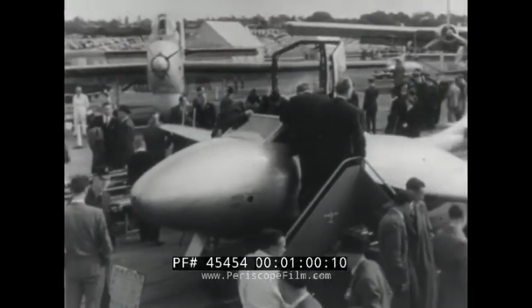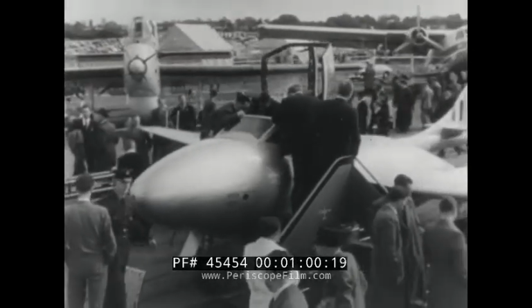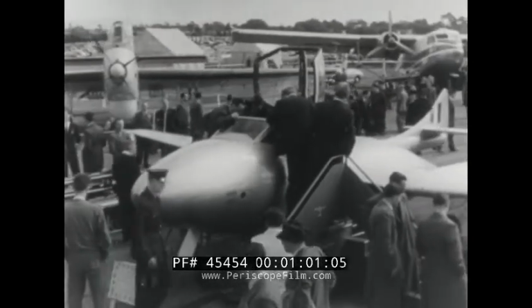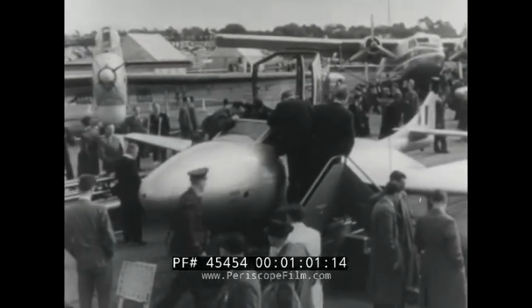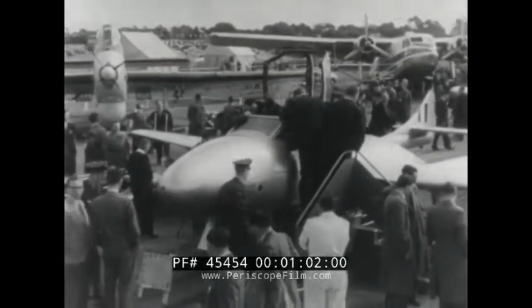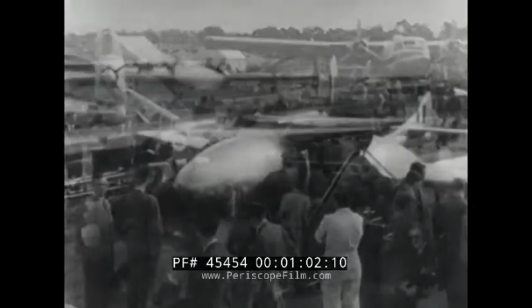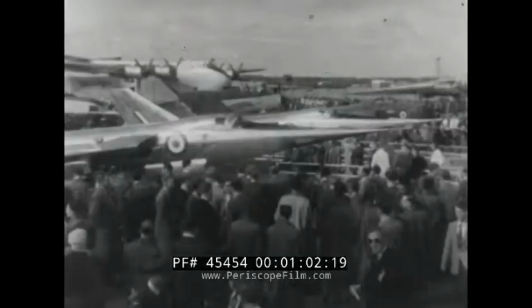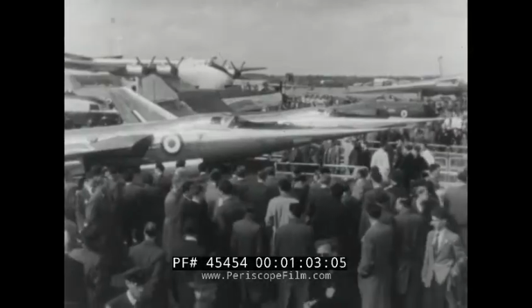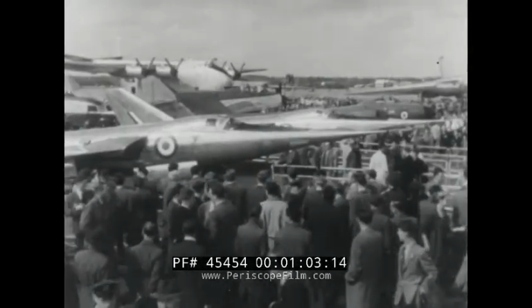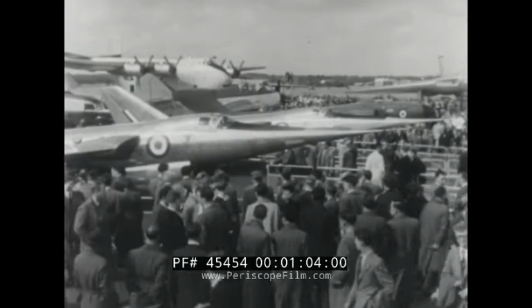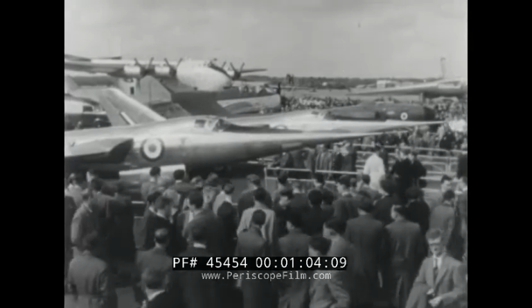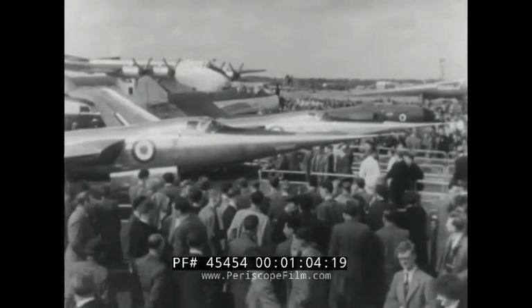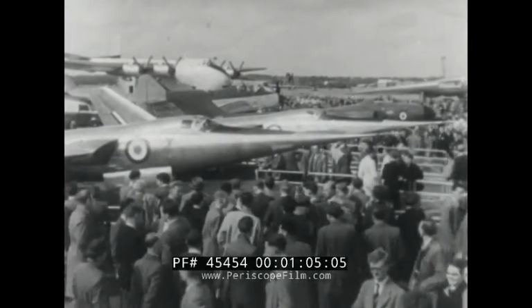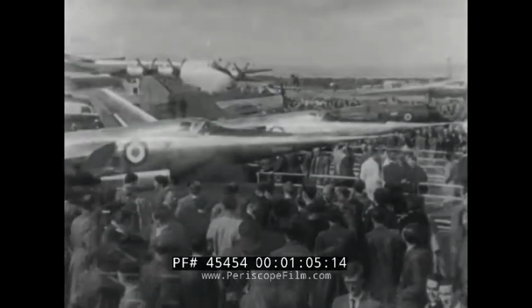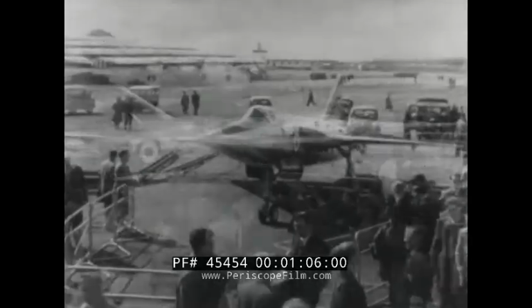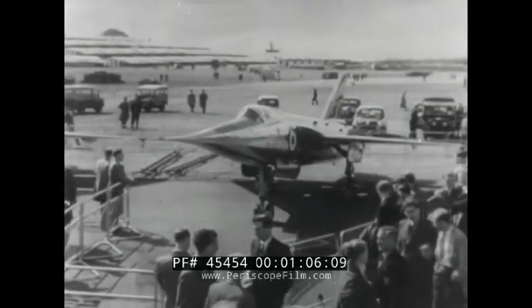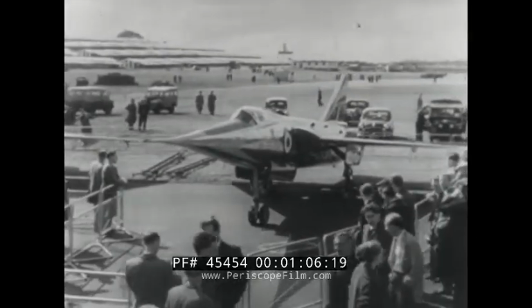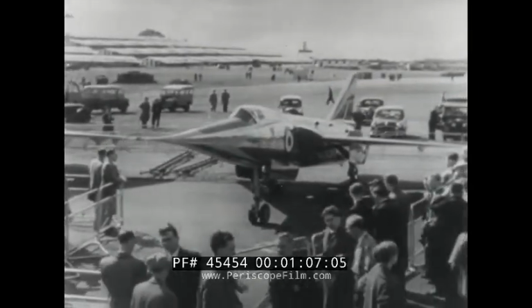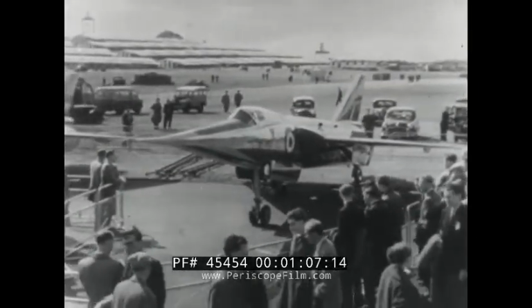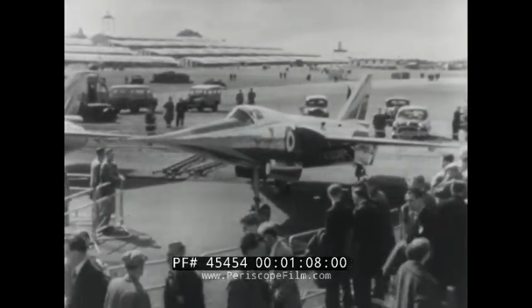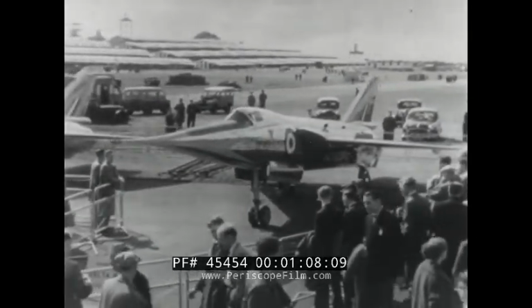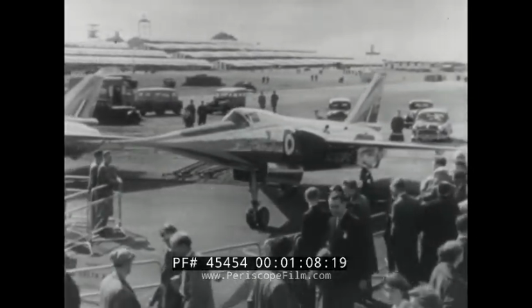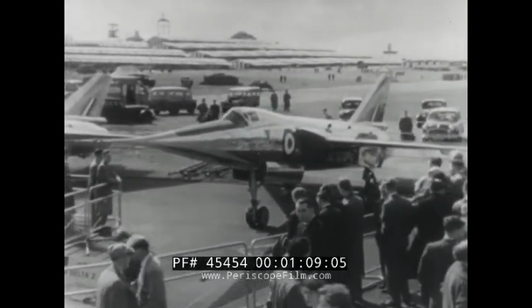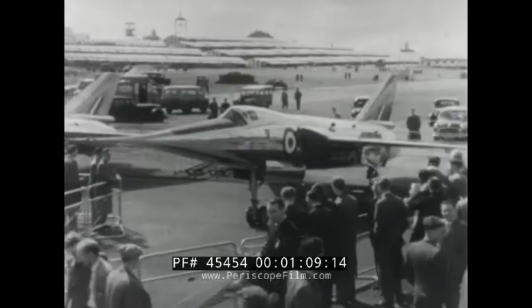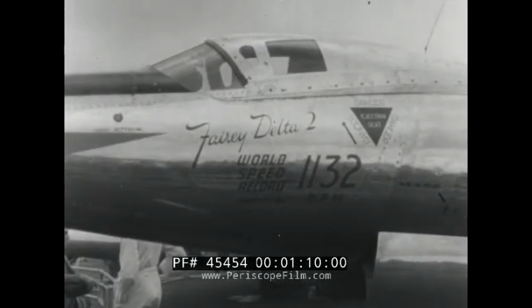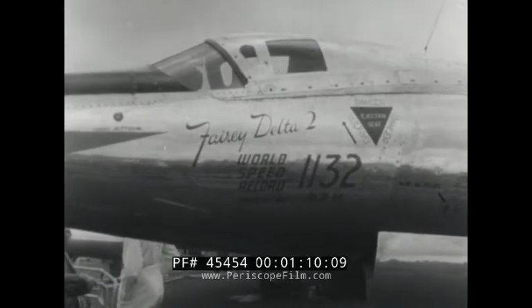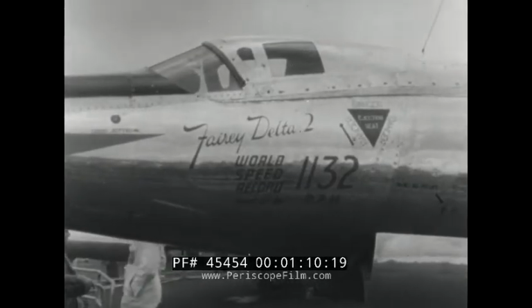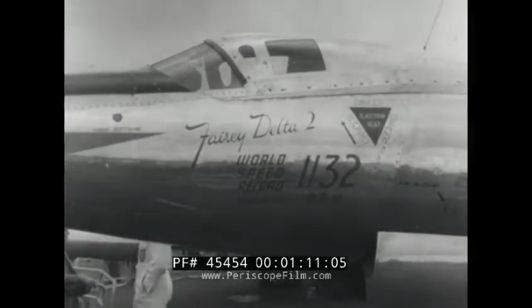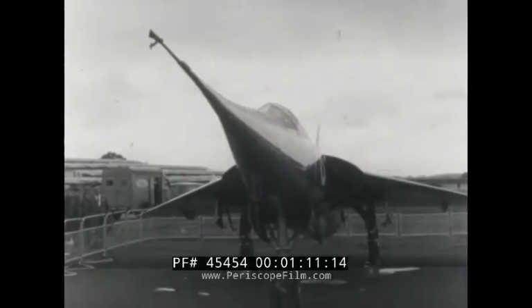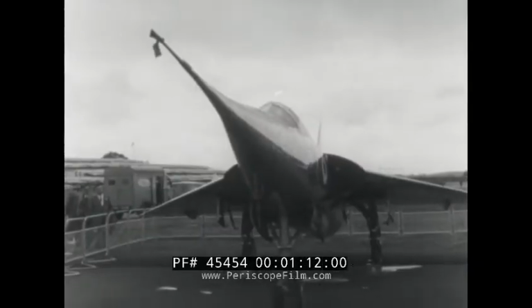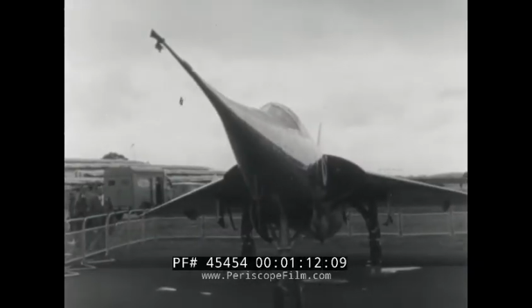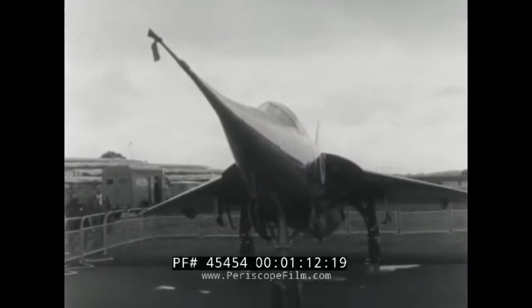In addition, of course, there was plenty of evidence that British constructors are always looking ahead, probing the future of flight. The Fairey Delta II, in which the world airspeed record was set, naturally attracted enormous interest.